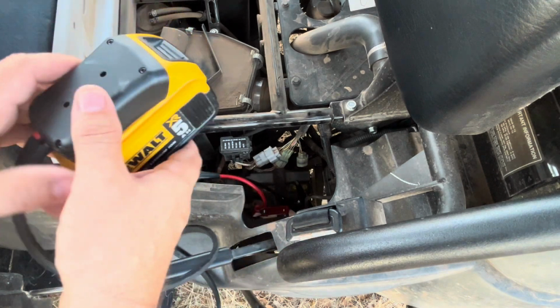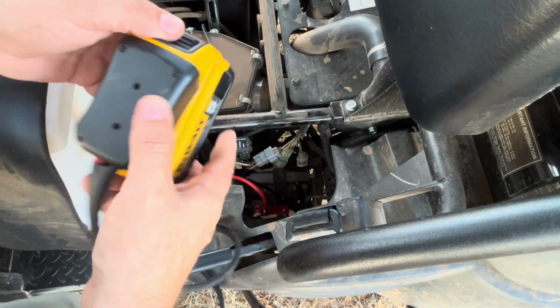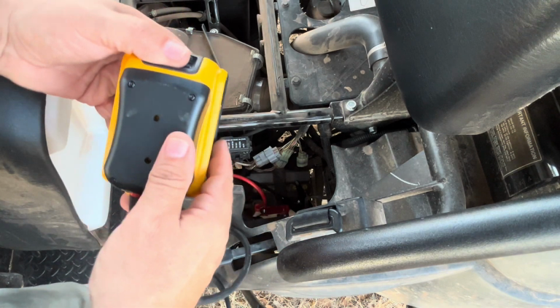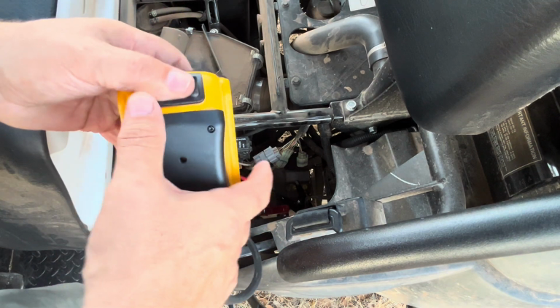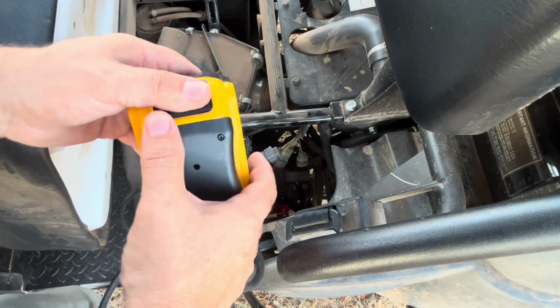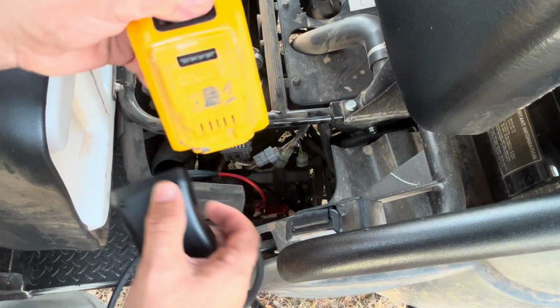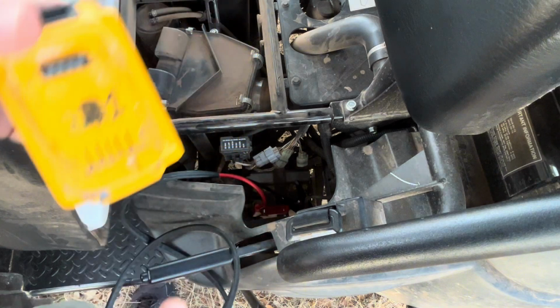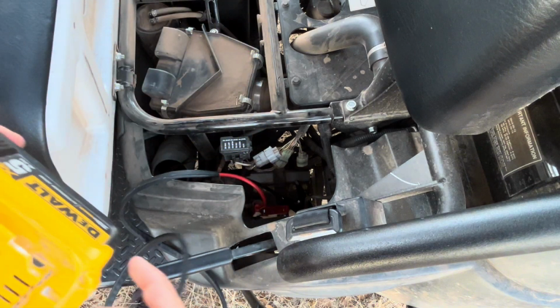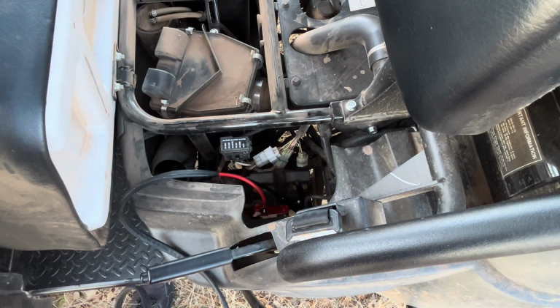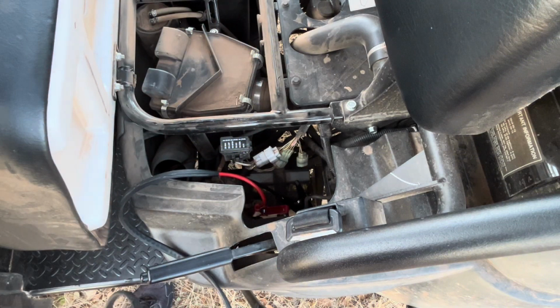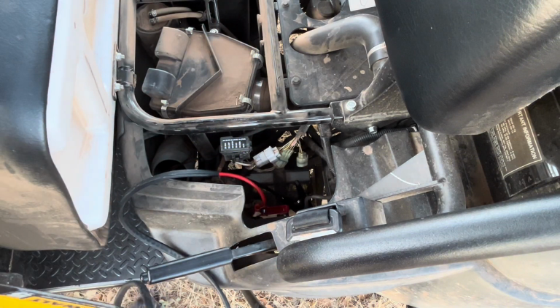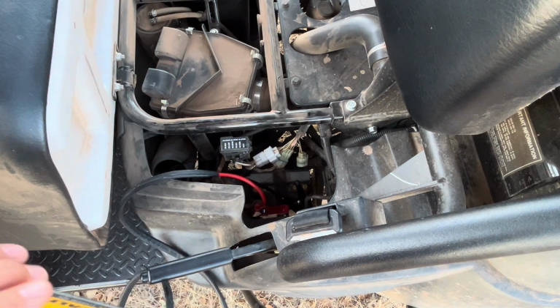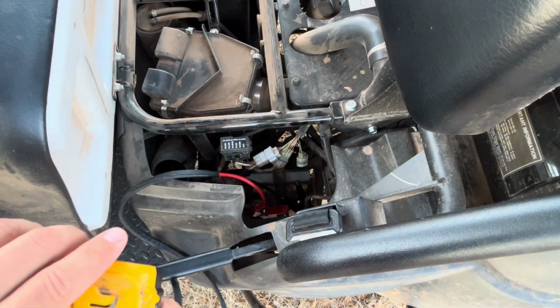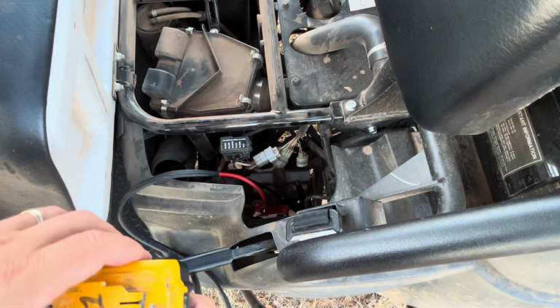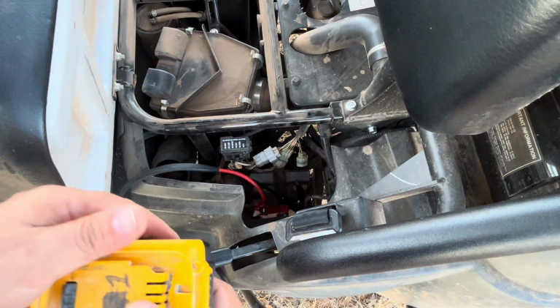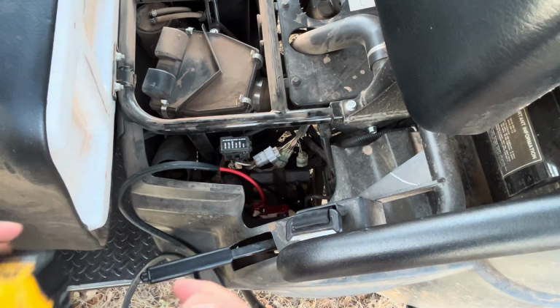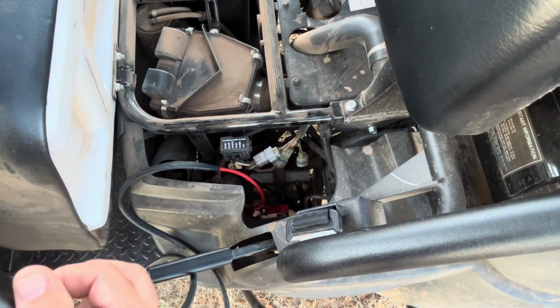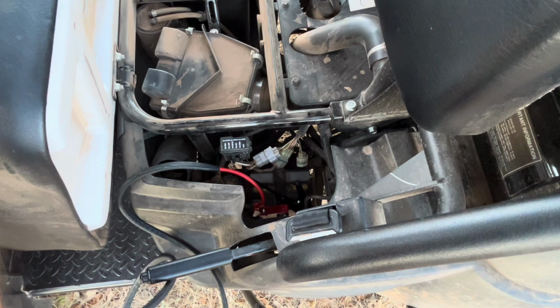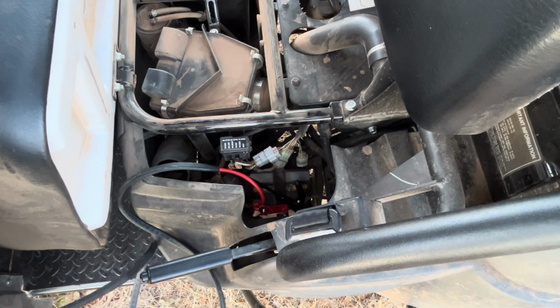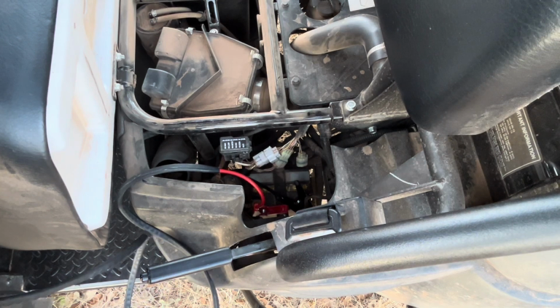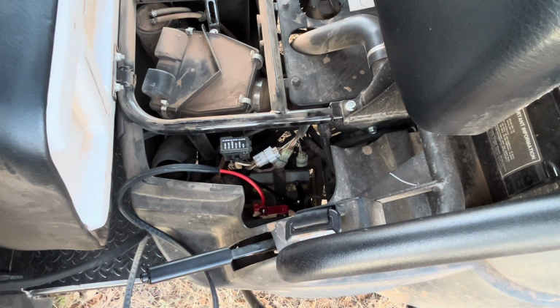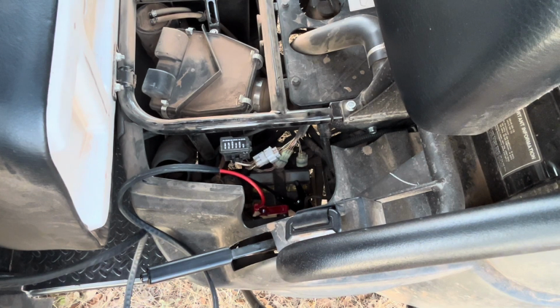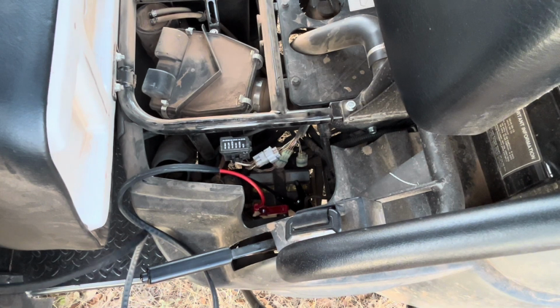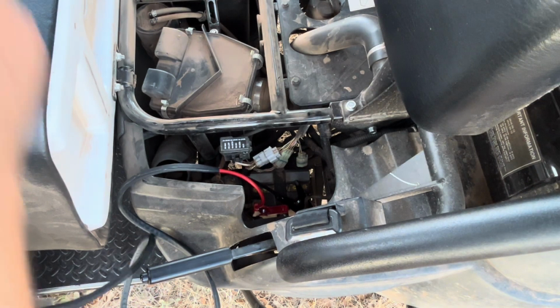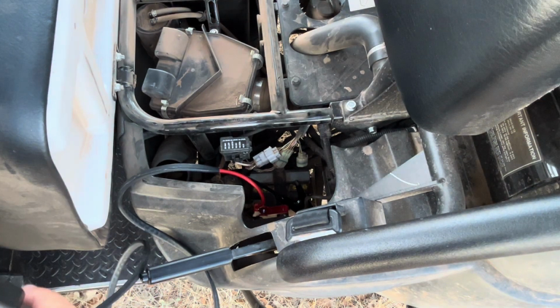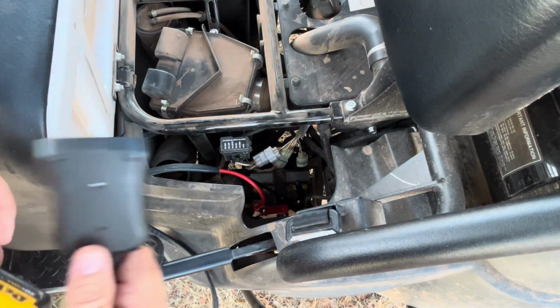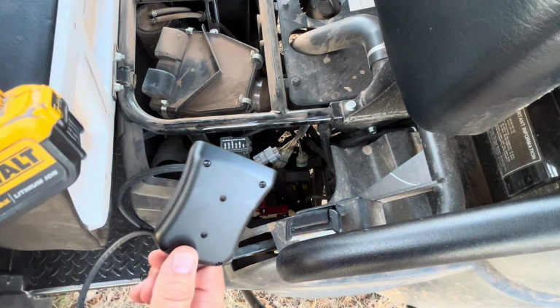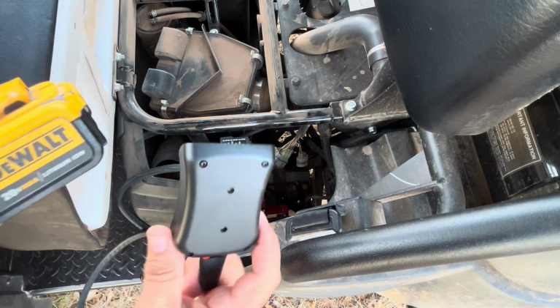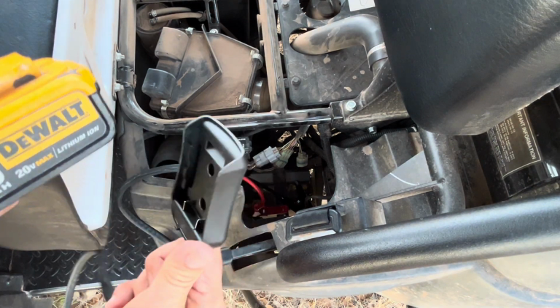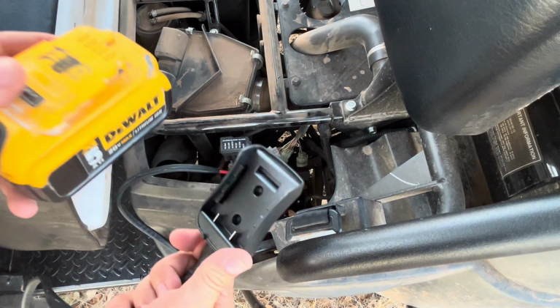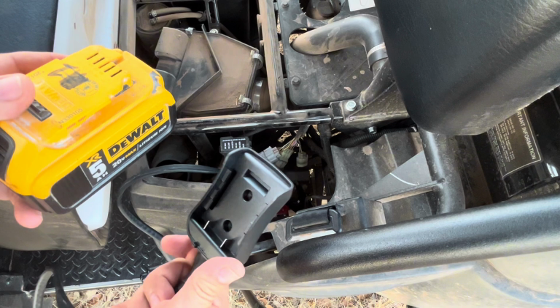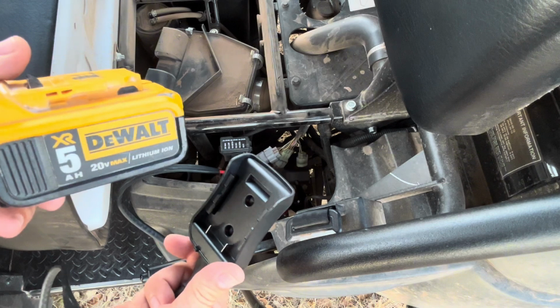Now it's been about three minutes. I'm going to go ahead and turn the key and see if we can get this to start. All right, we're good to go. Real handy device to have.